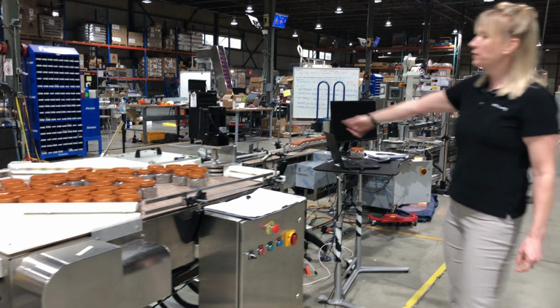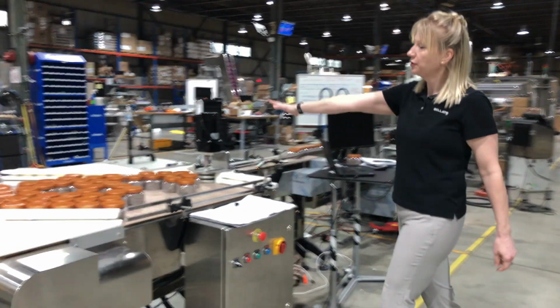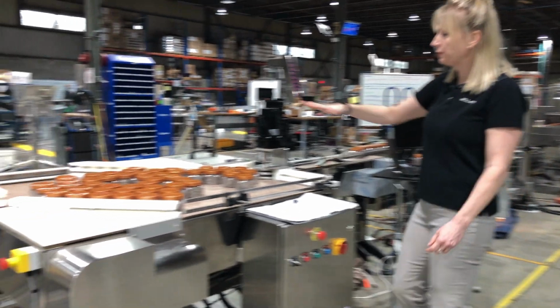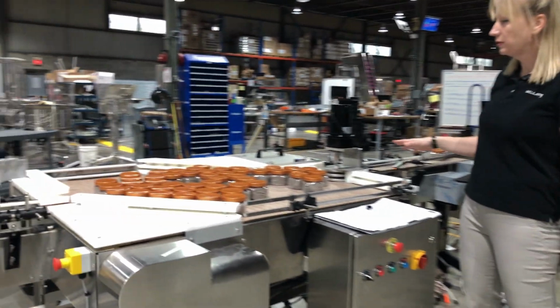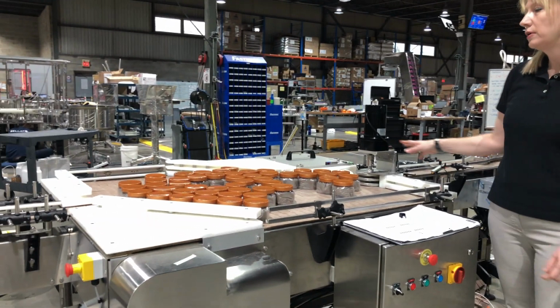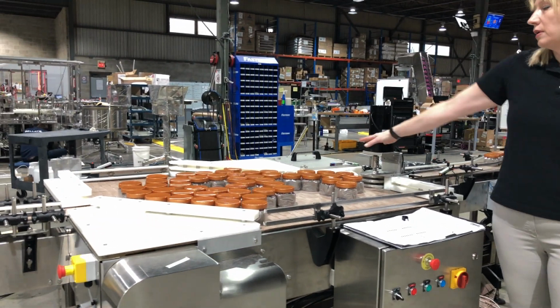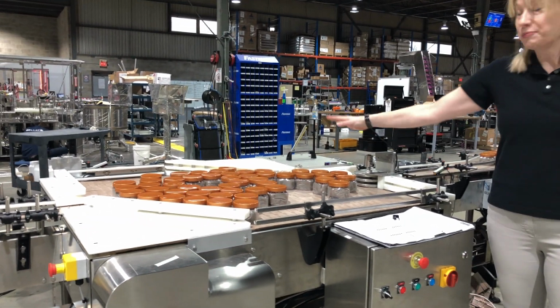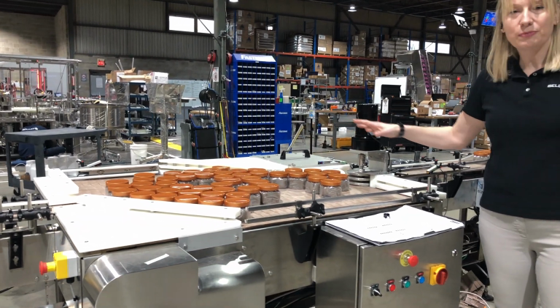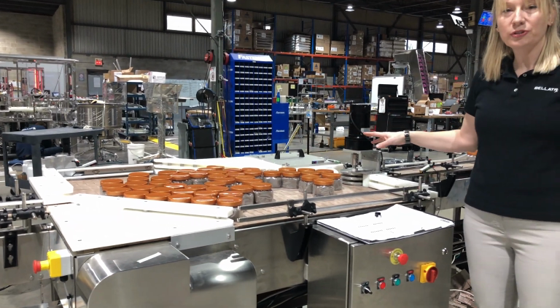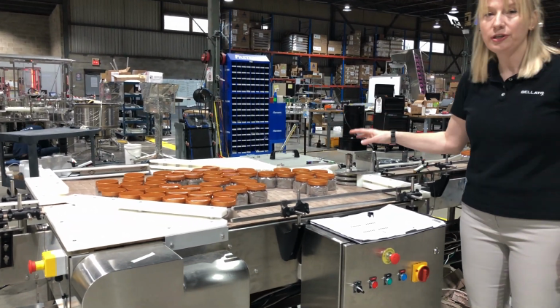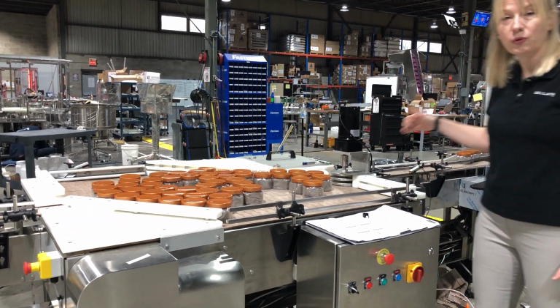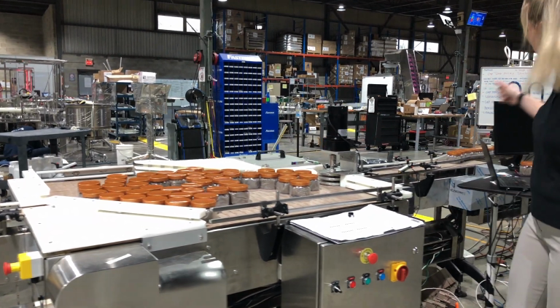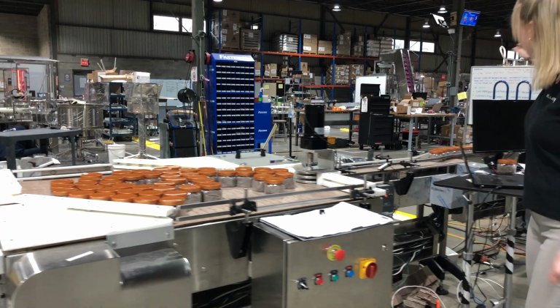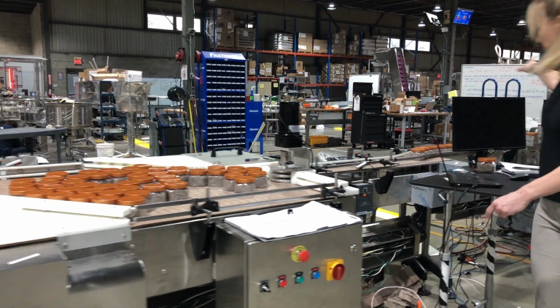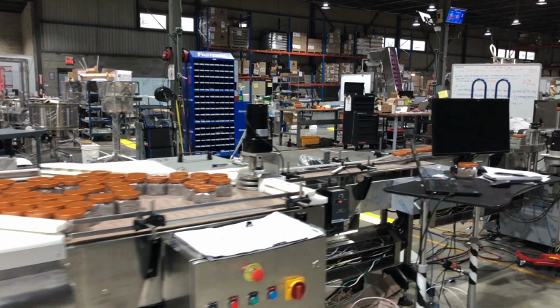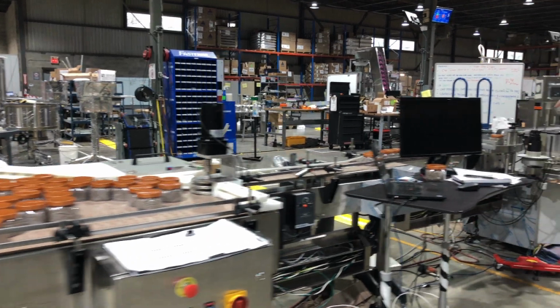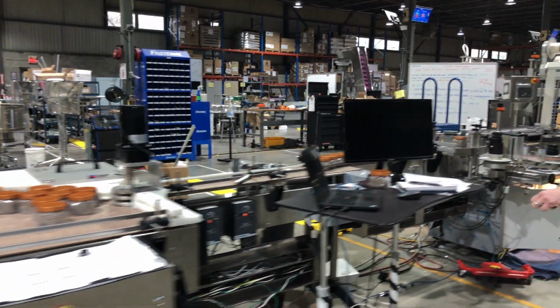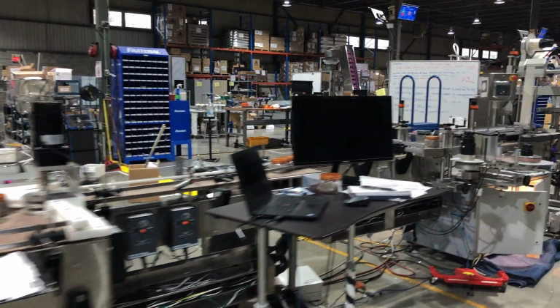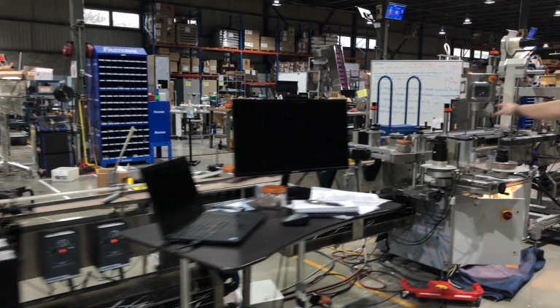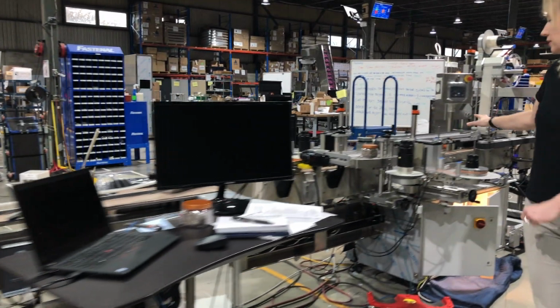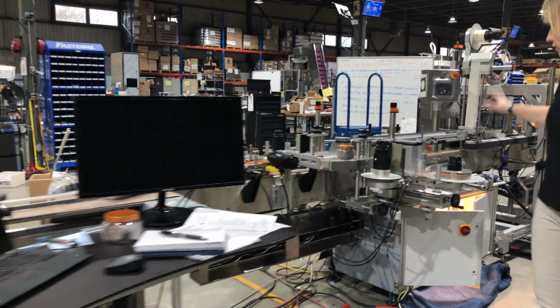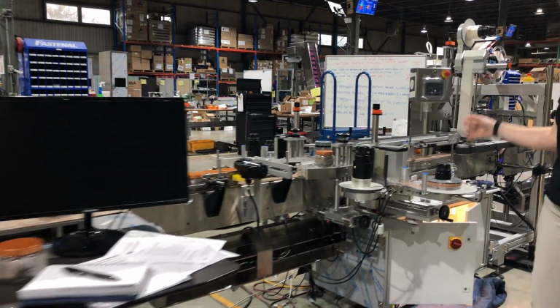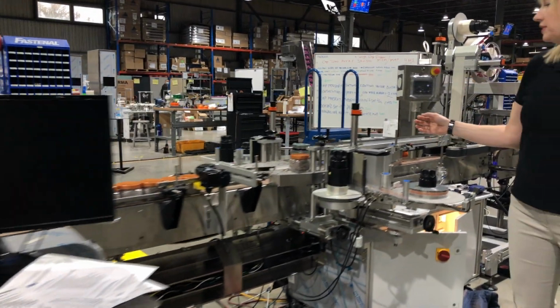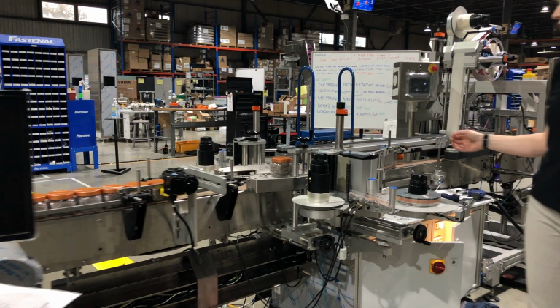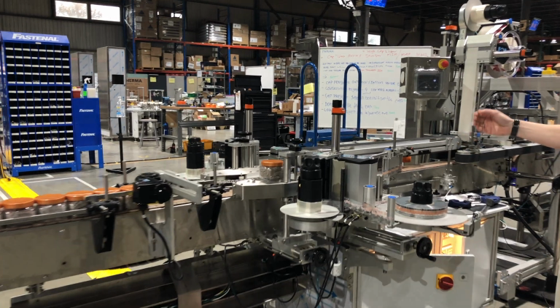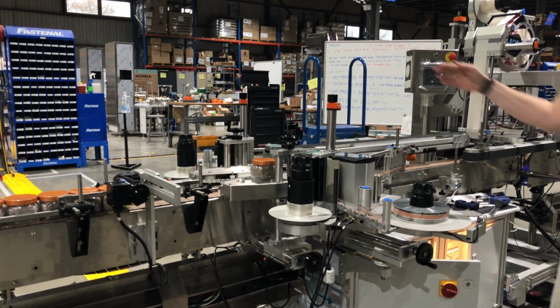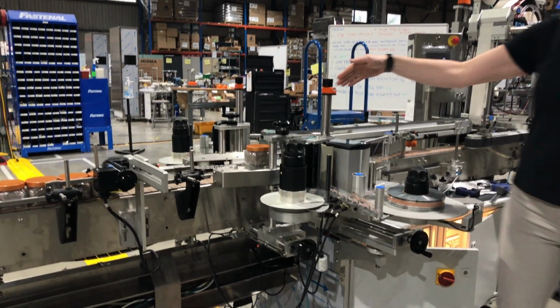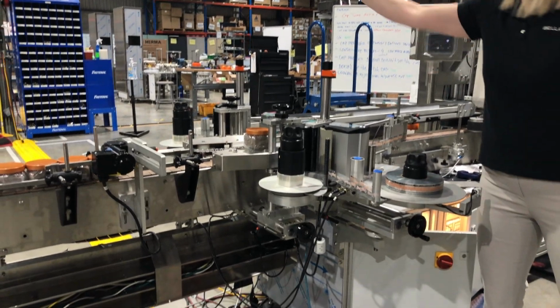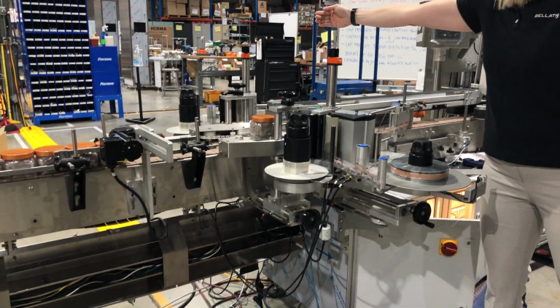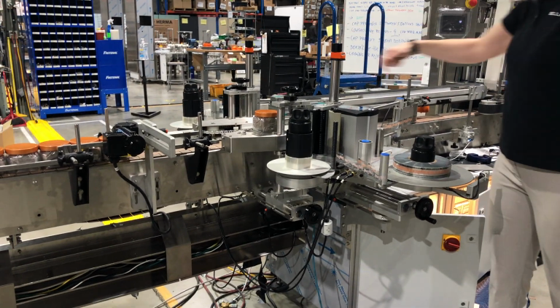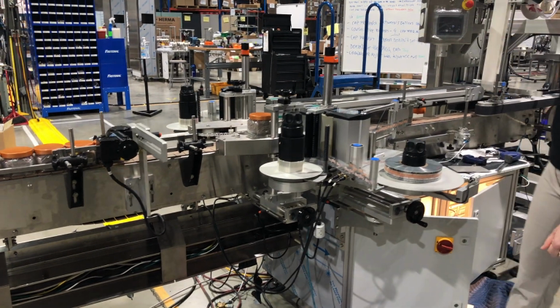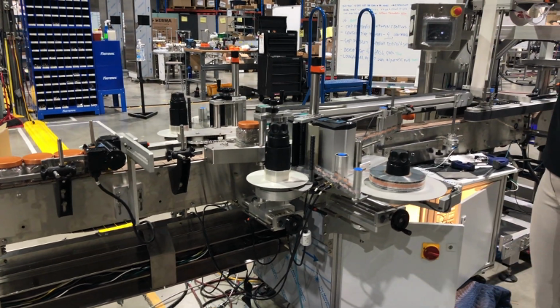We have here a buffer table that supplies some accumulation when you want to do a changeover for the labeler slightly downstream. The labeler has the capability of doing a front label, a back label, and a top label.